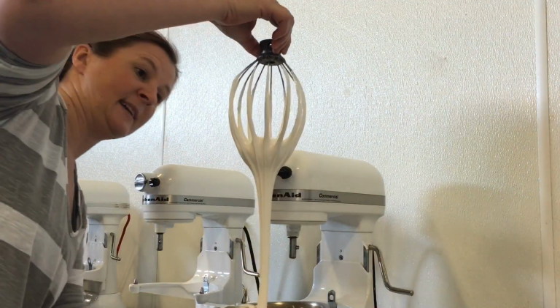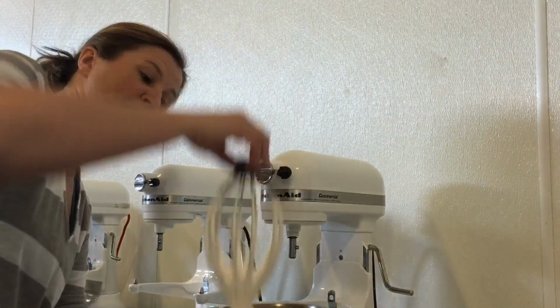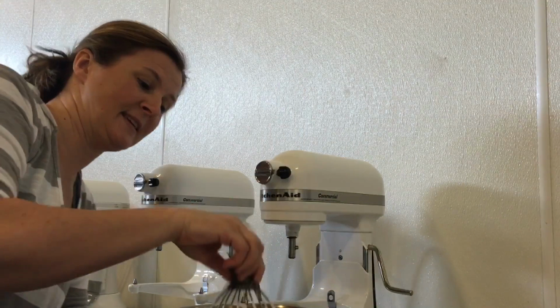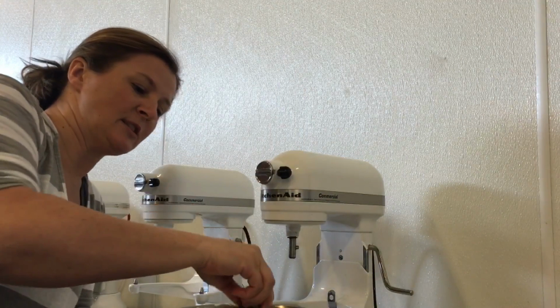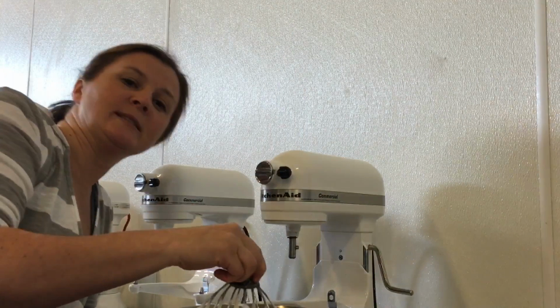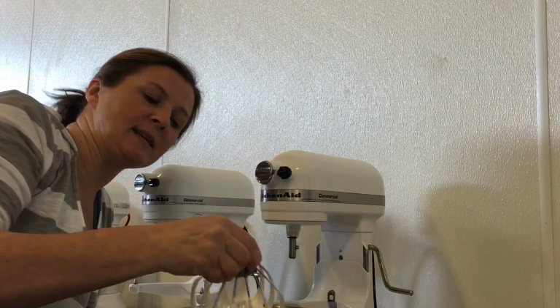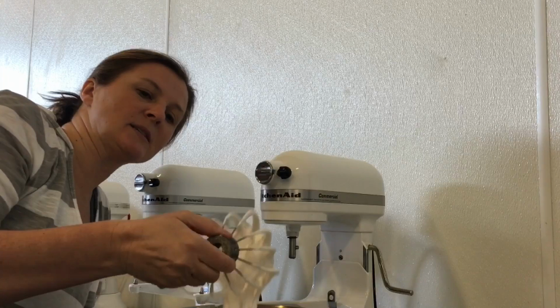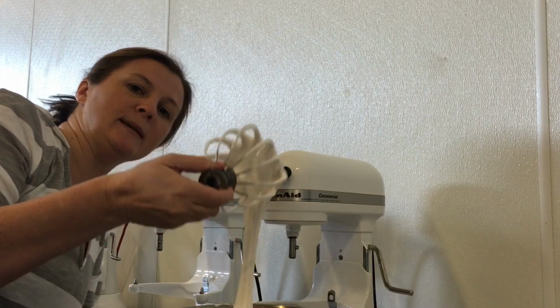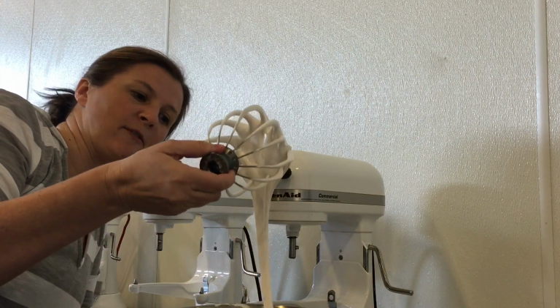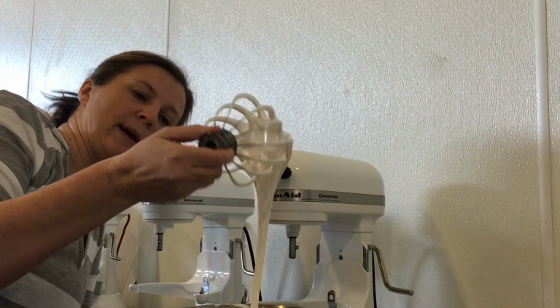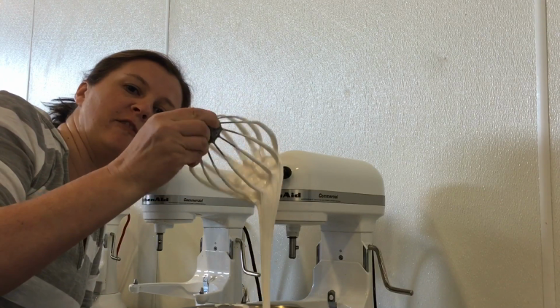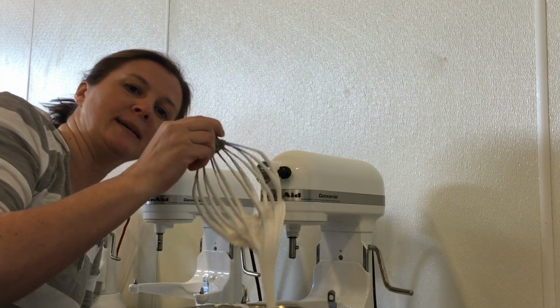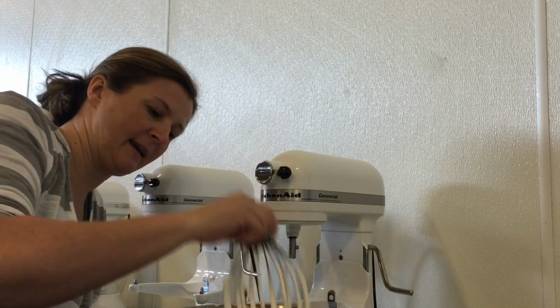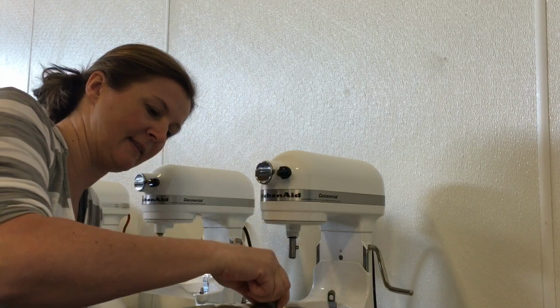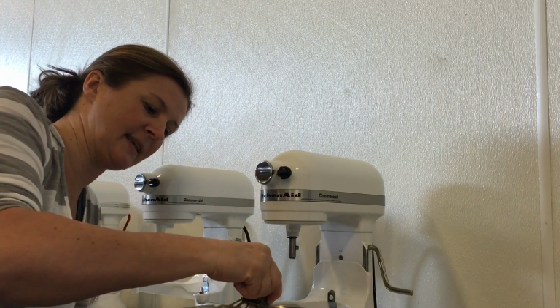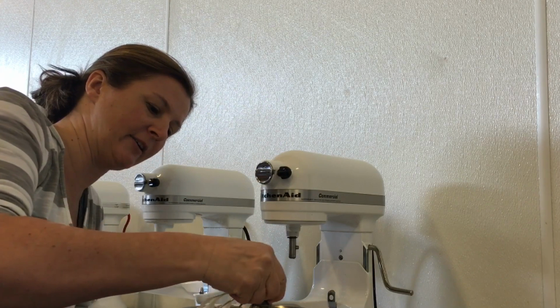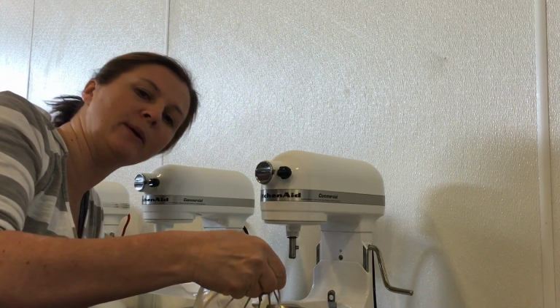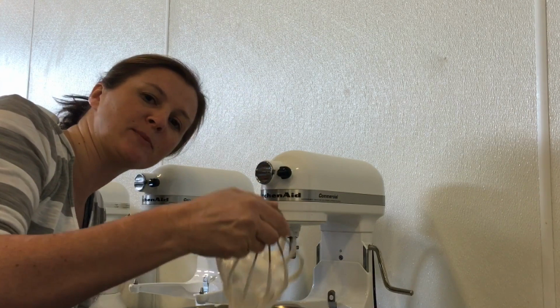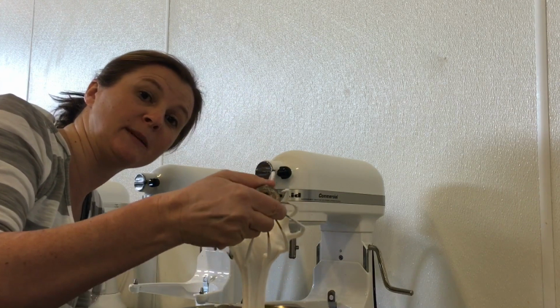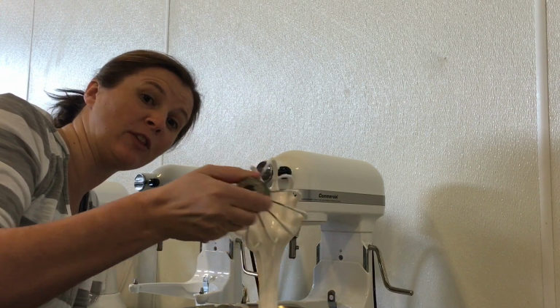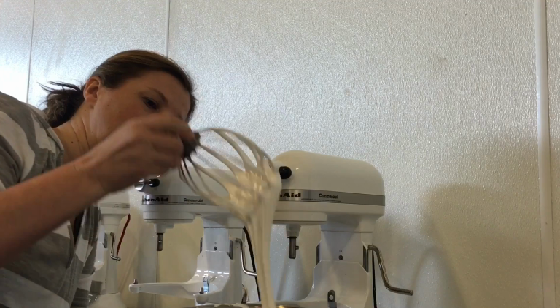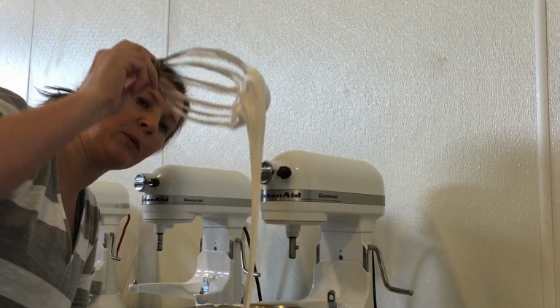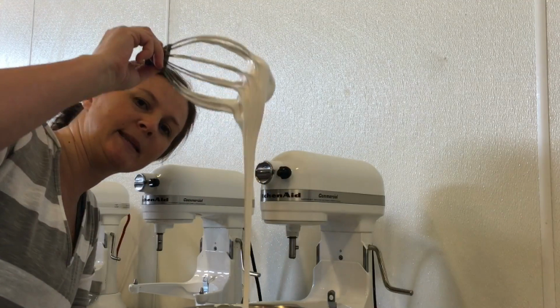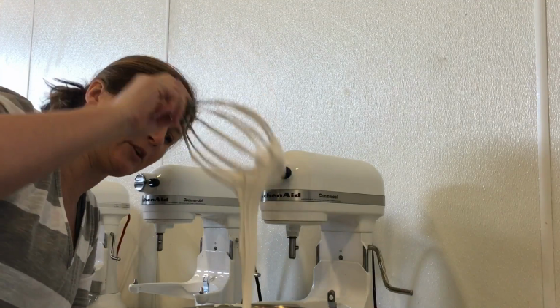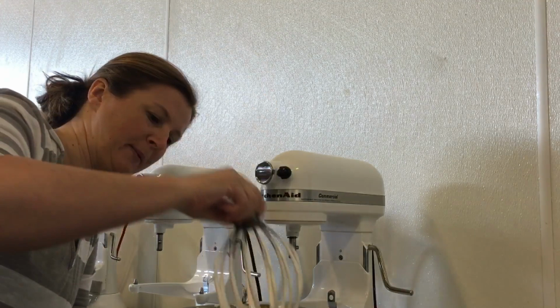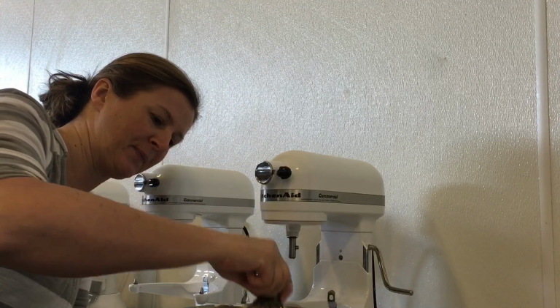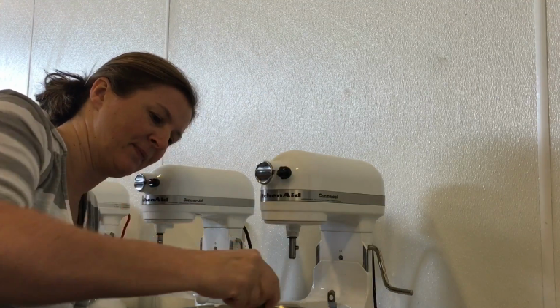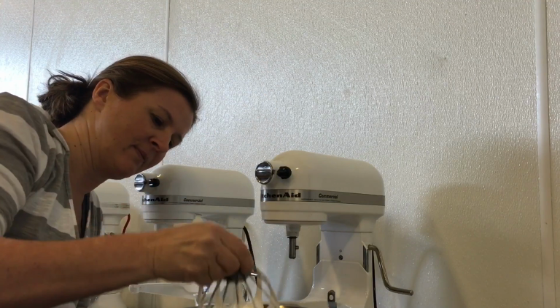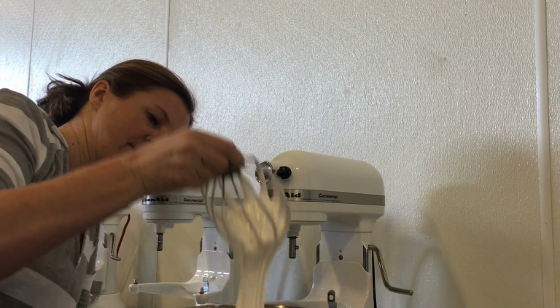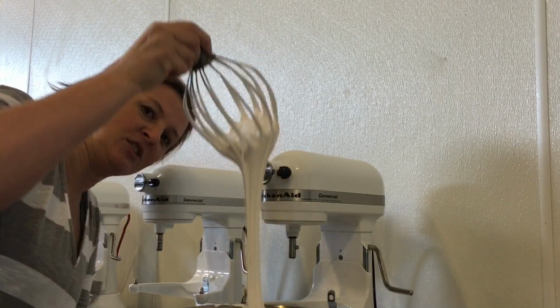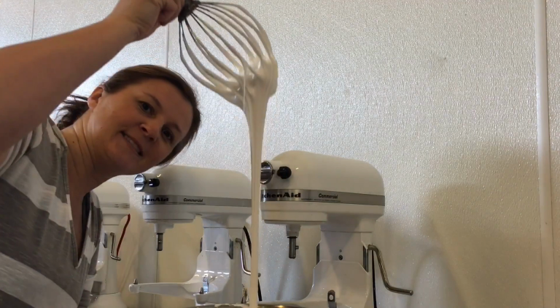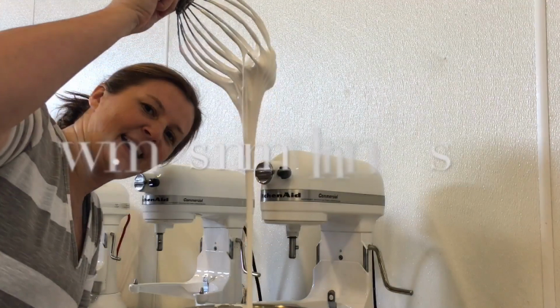It's perfect. So you'll see it's not stuck to my whisk, it's falling right off of my whisk. And that's the key here, you don't want your marshmallow to be too thick, you want it to be nice and creamy. Just like that.